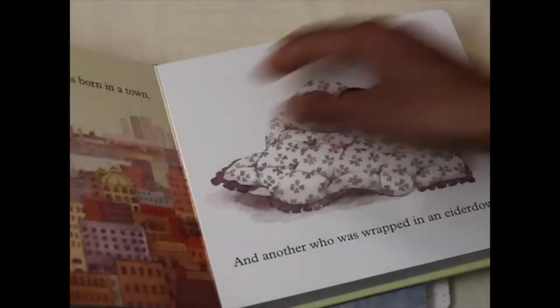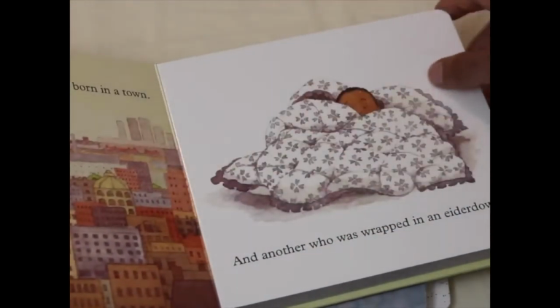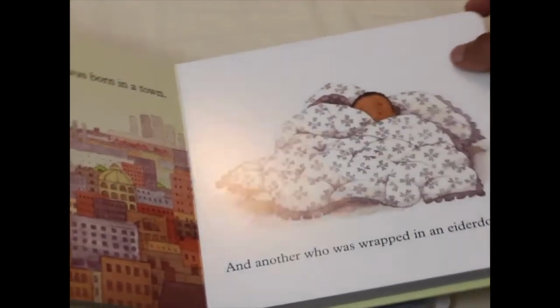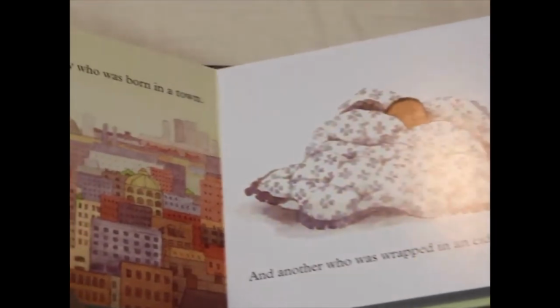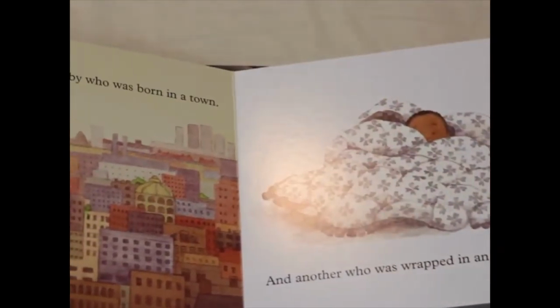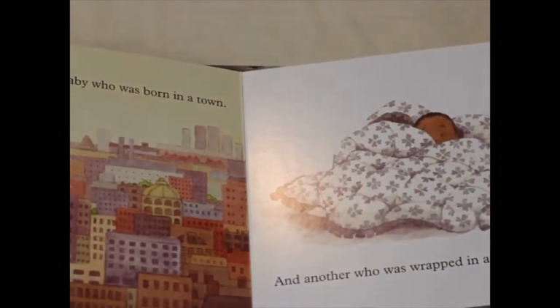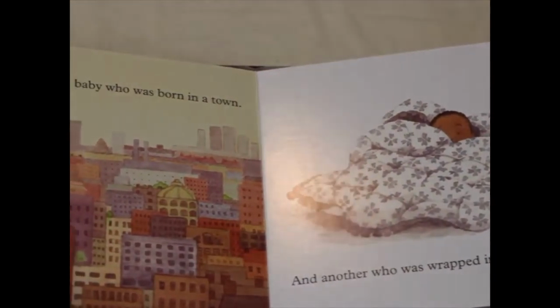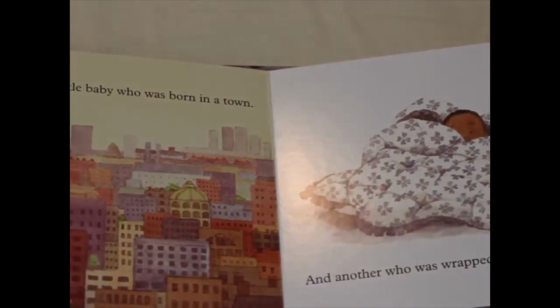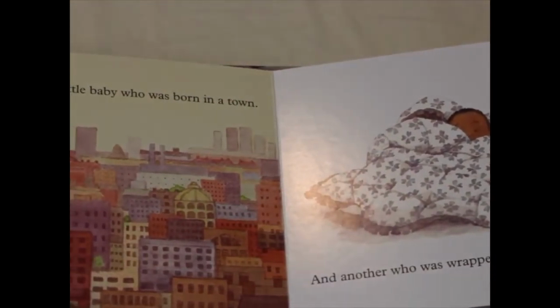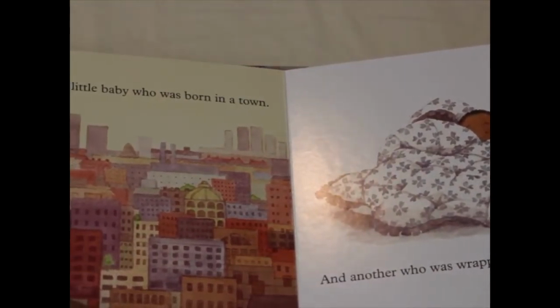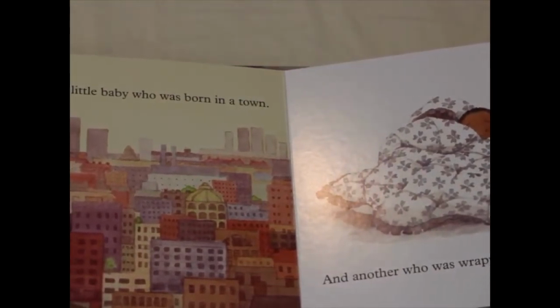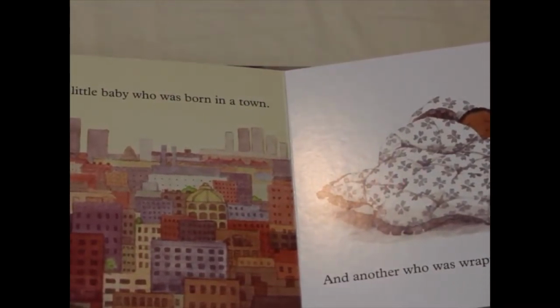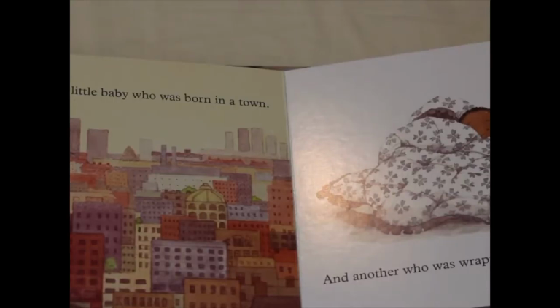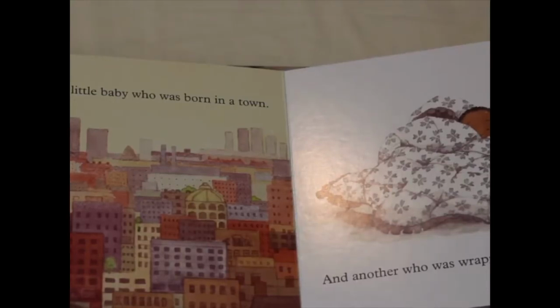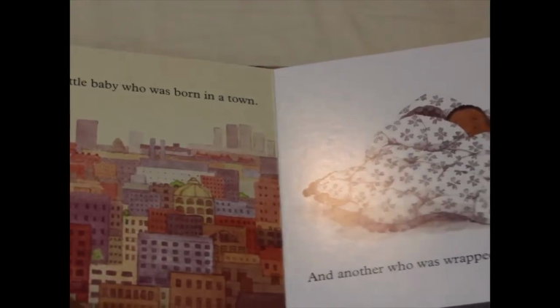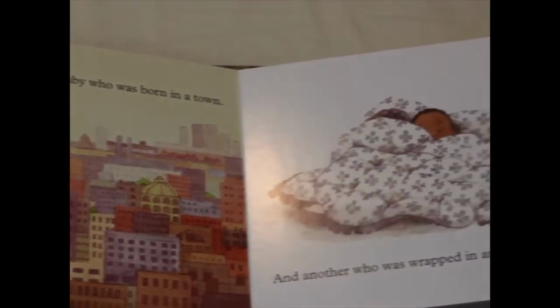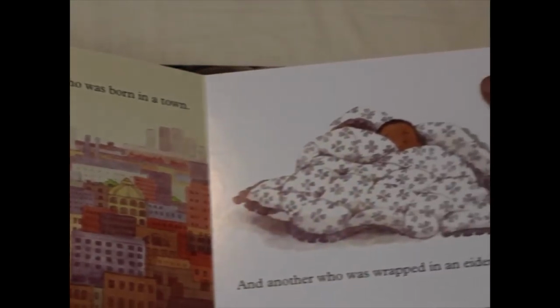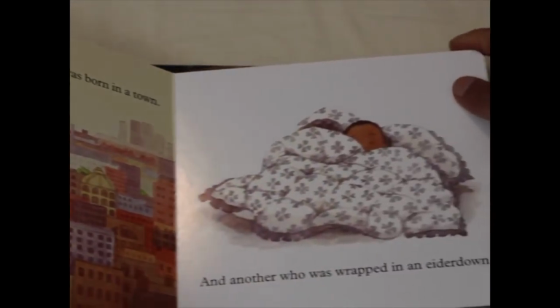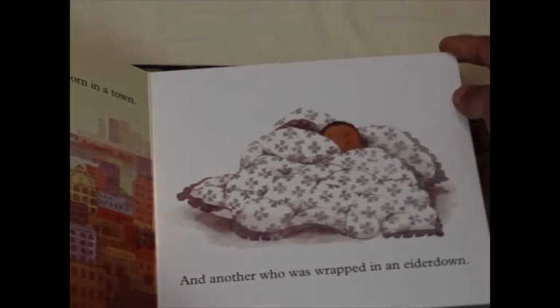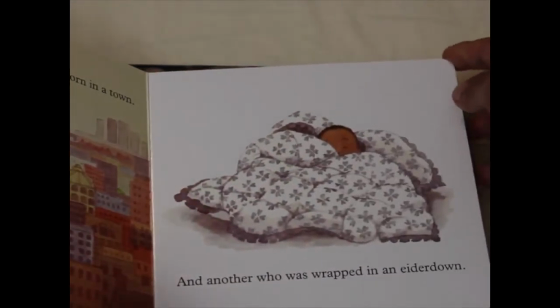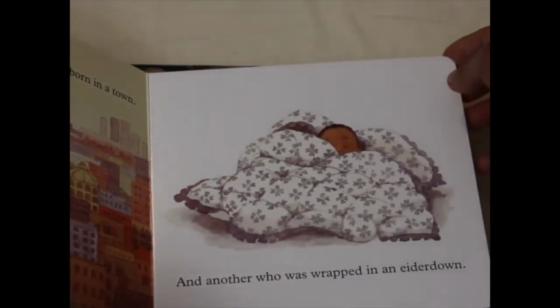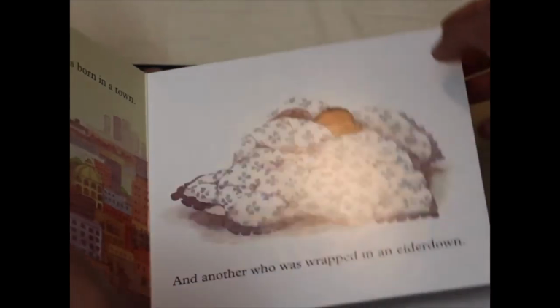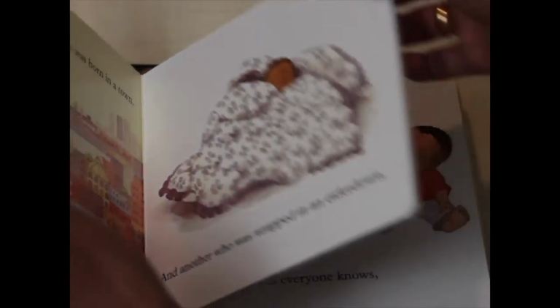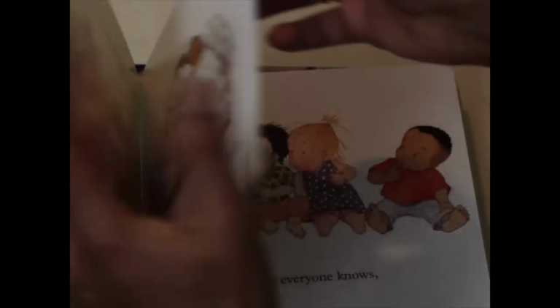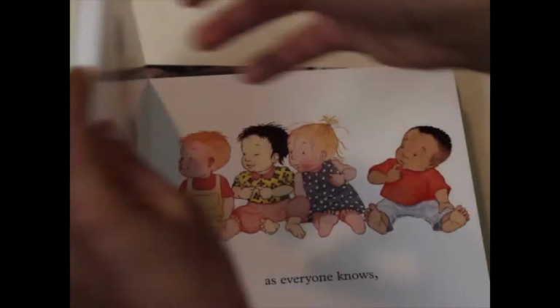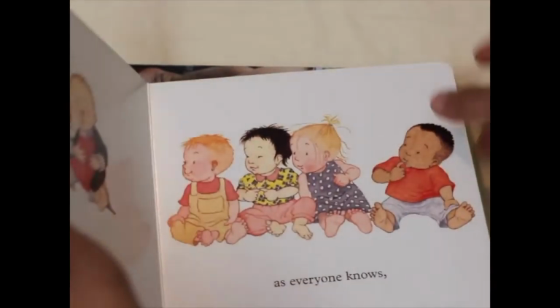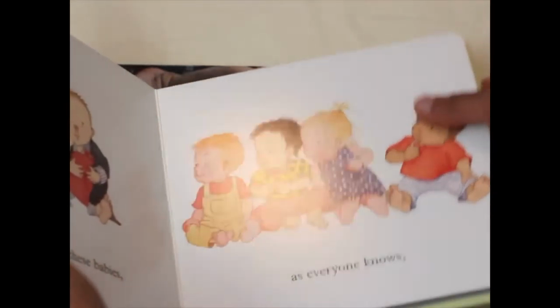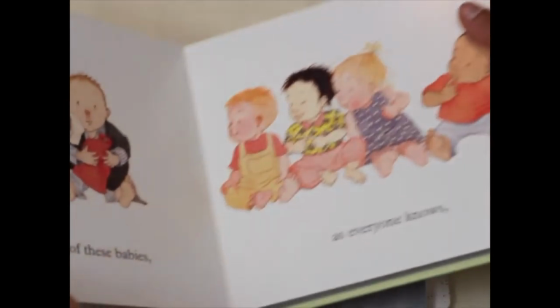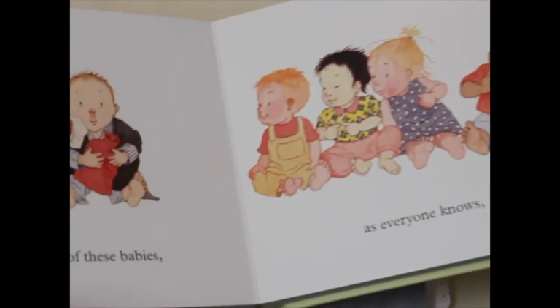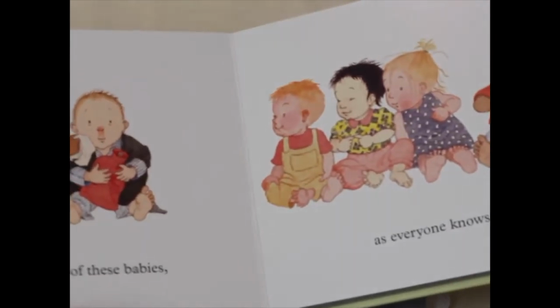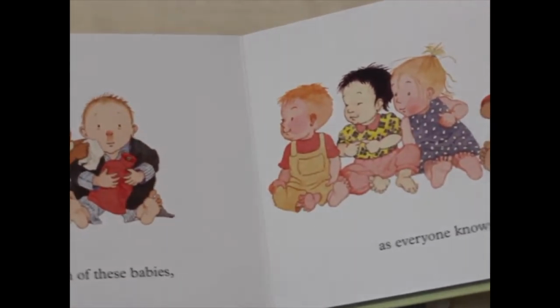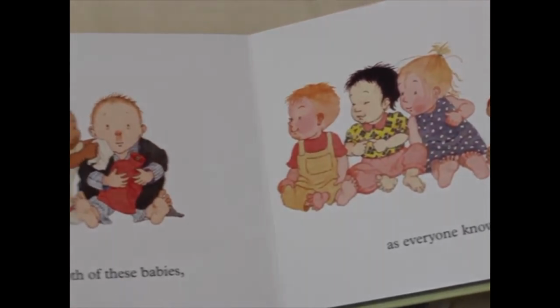It shows they all have the same traits. It has a beautiful rhythm and rhyme and little ones will ask you to read it over and over.